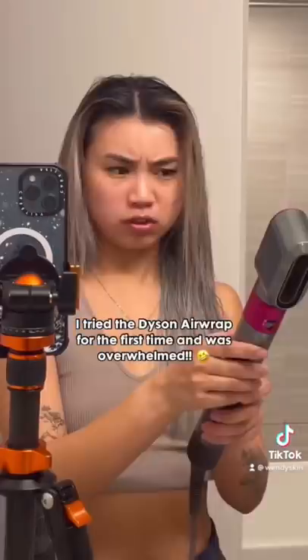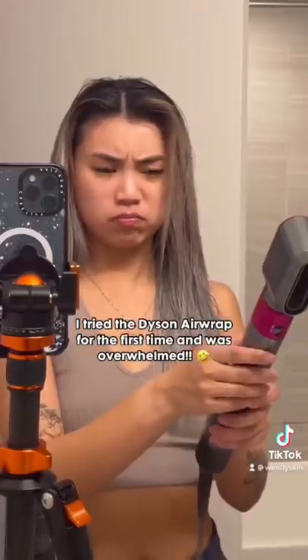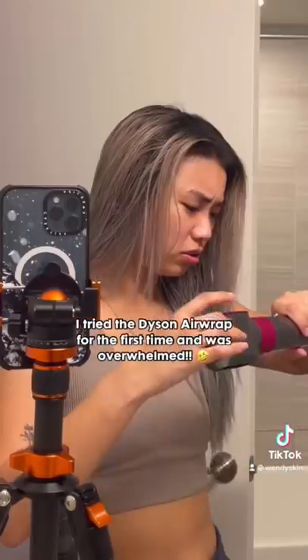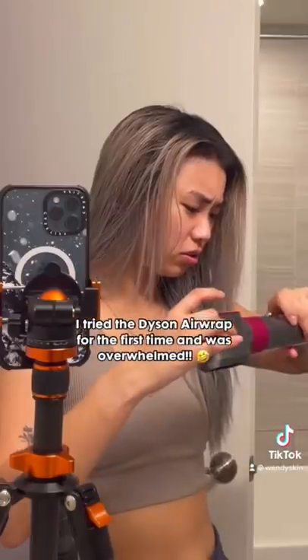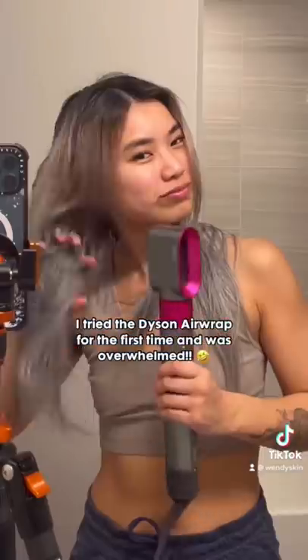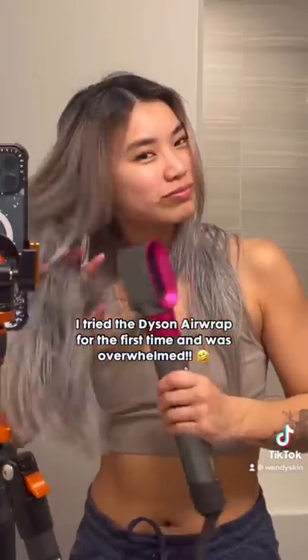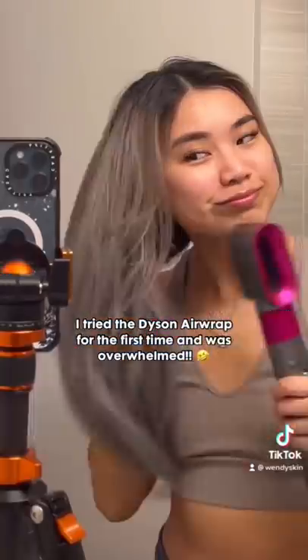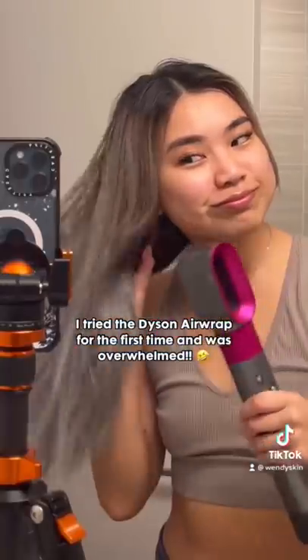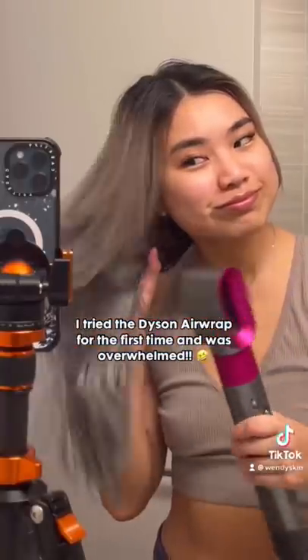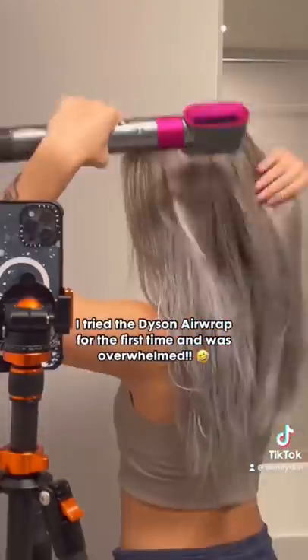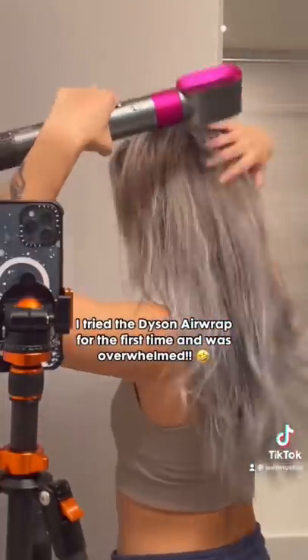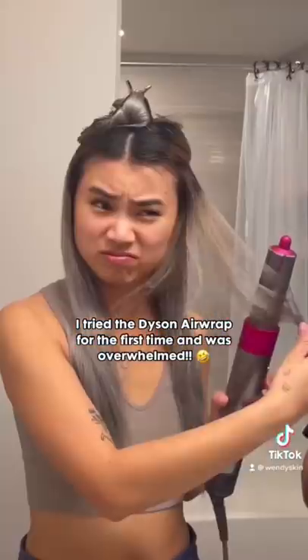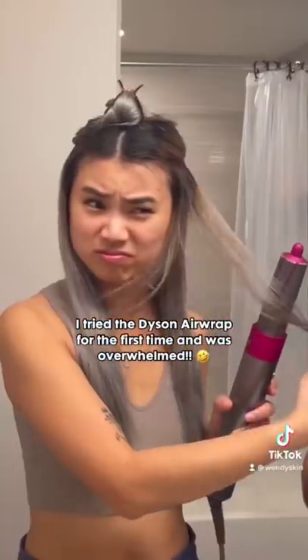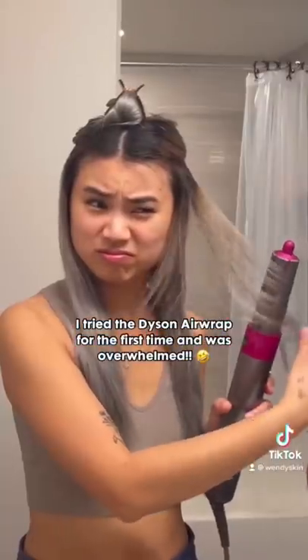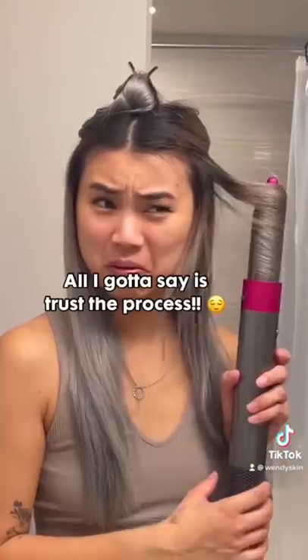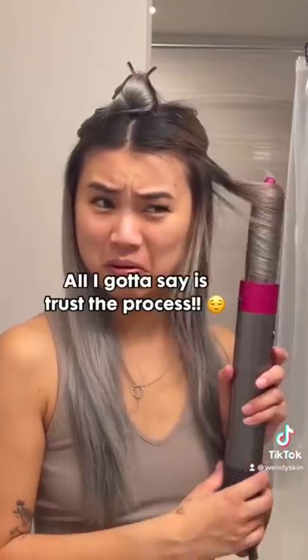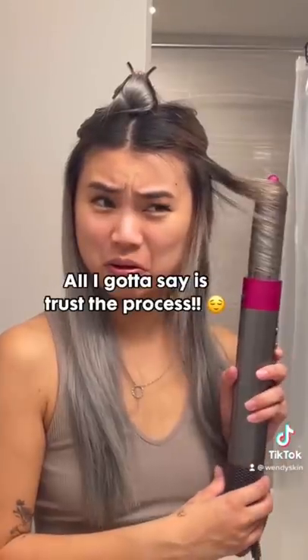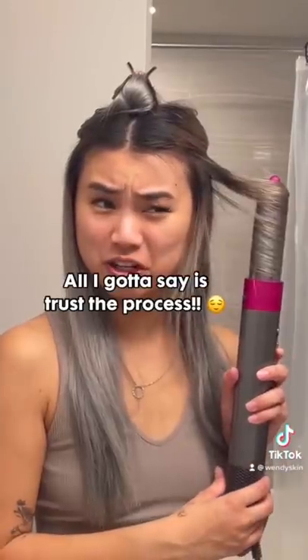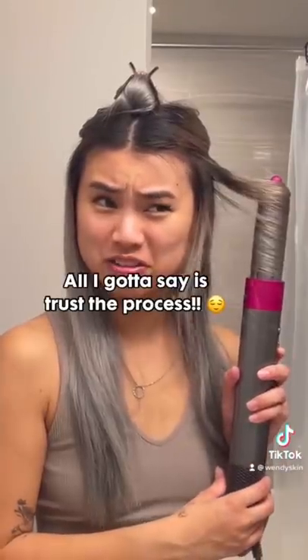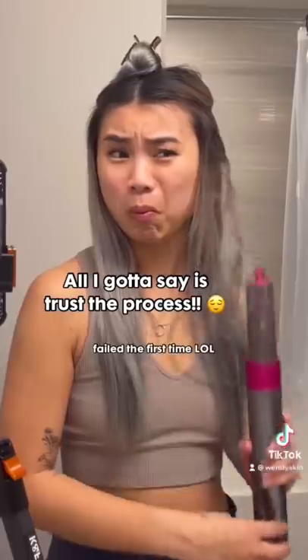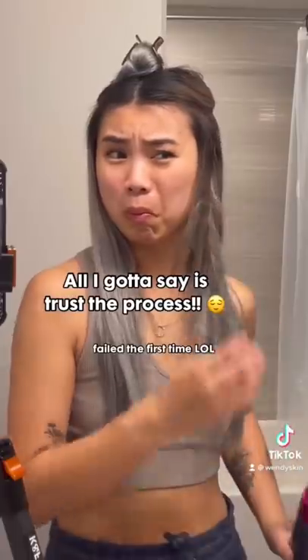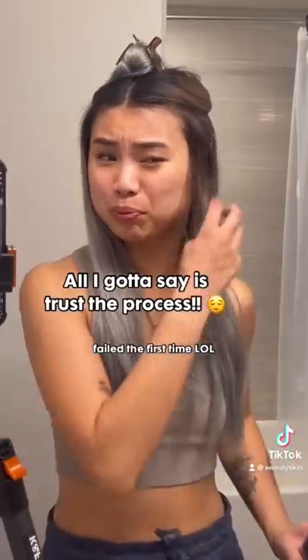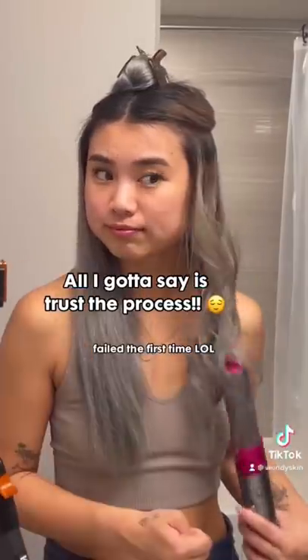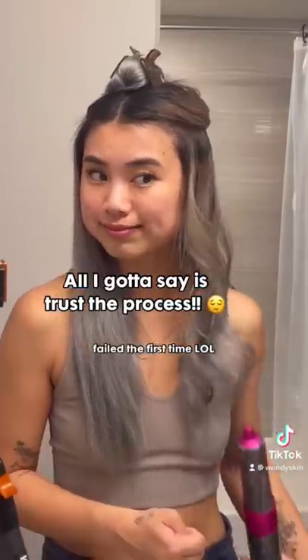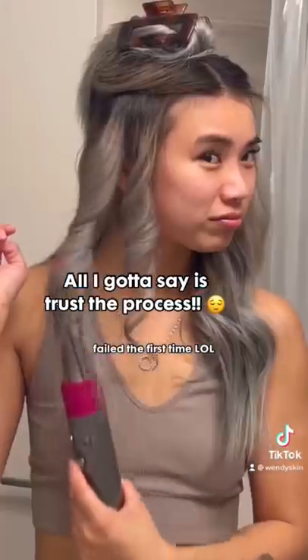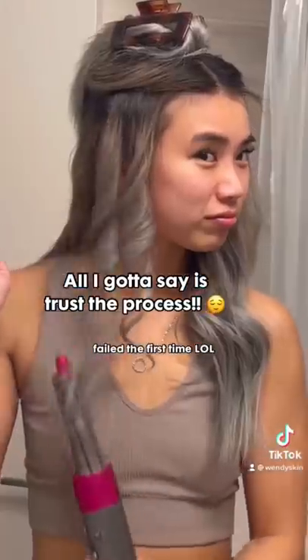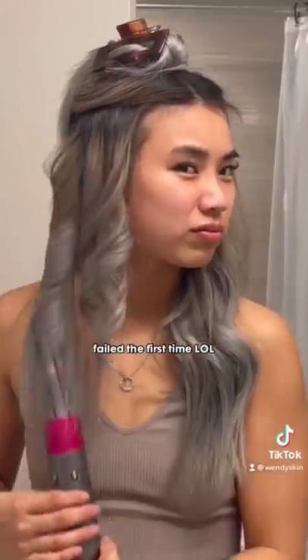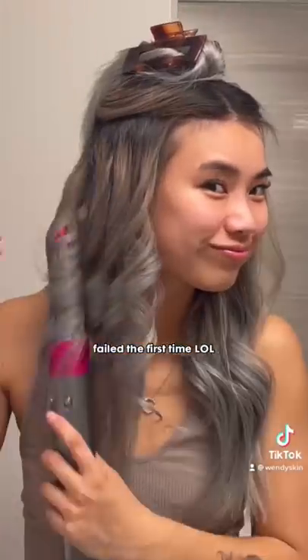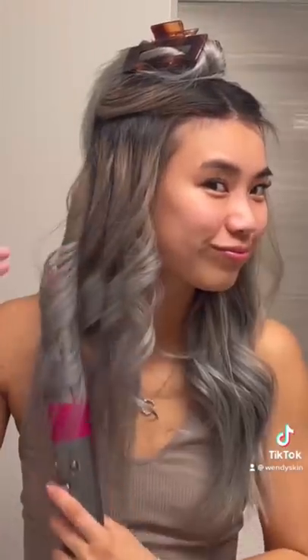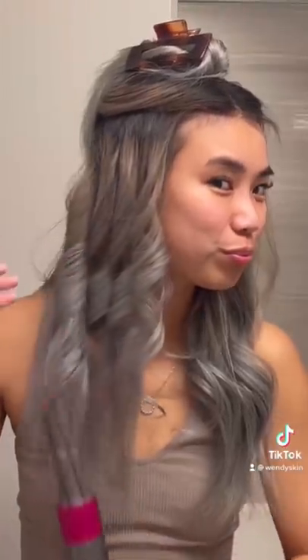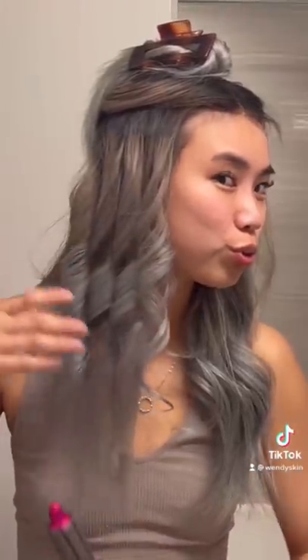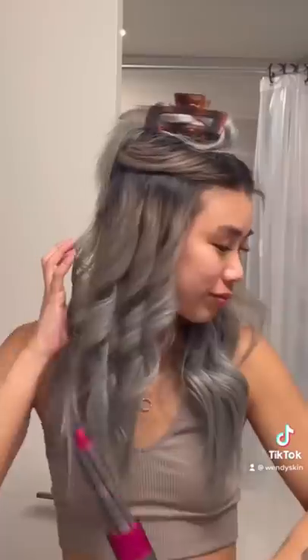I tried the Dyson Airwrap for the first time, and I was super overwhelmed in a good way. This is not my Airwrap, but my best friend let me try hers. It only took me a couple tries to understand how to use the Airwrap, and after that, it was smooth sailing.